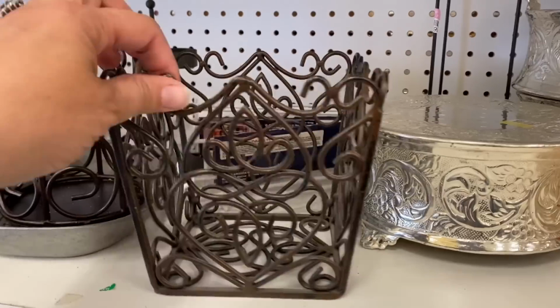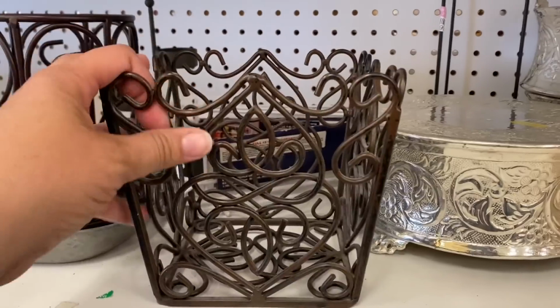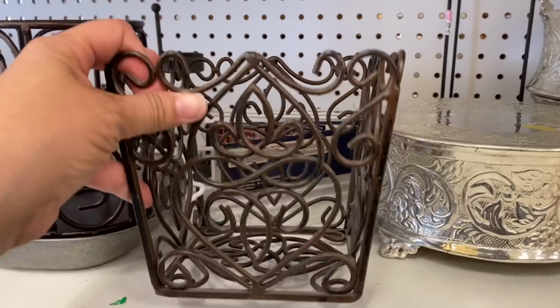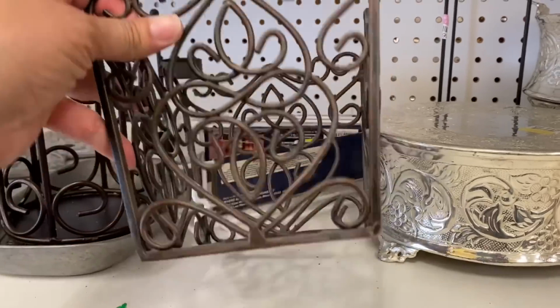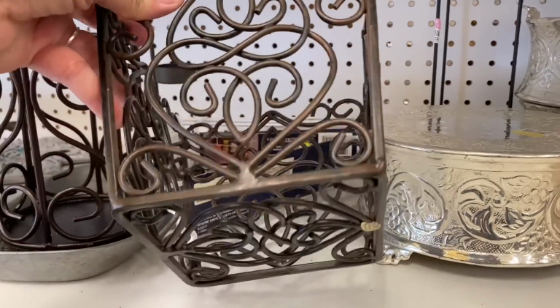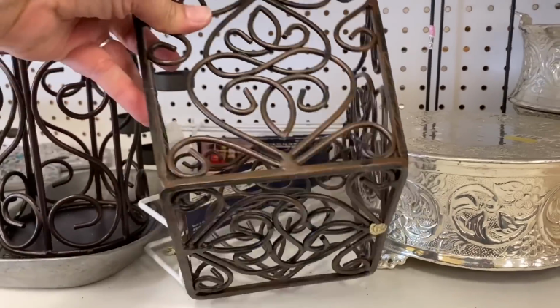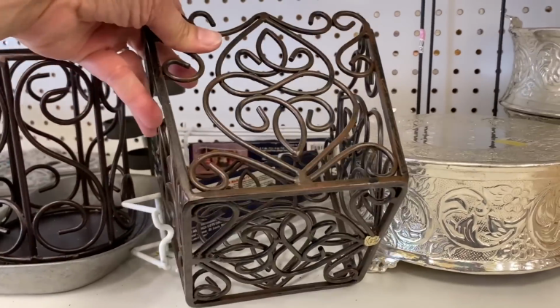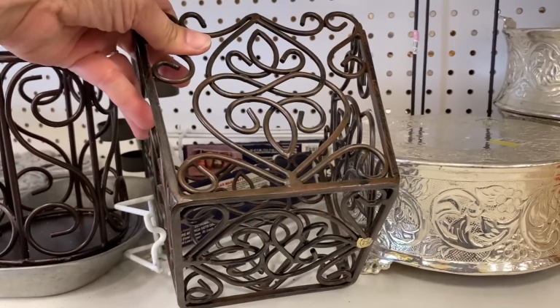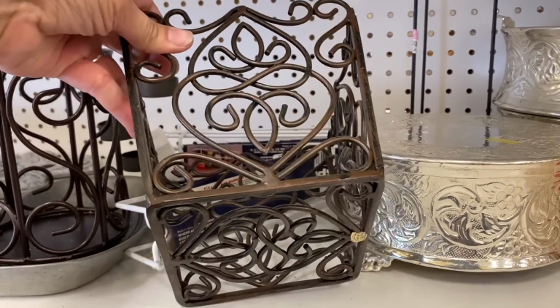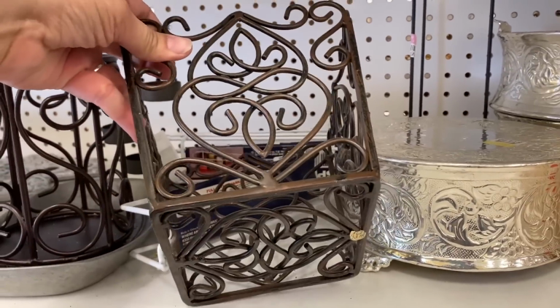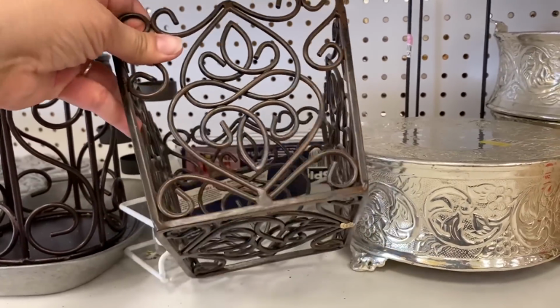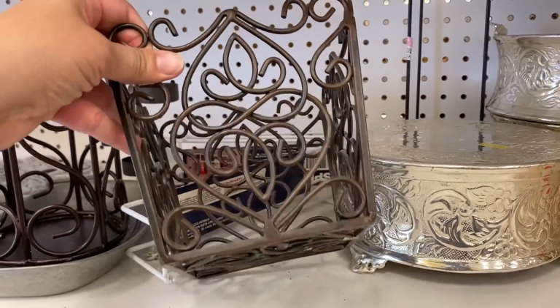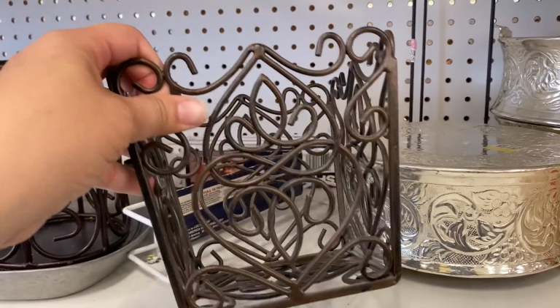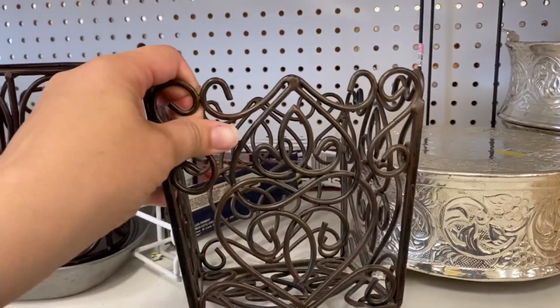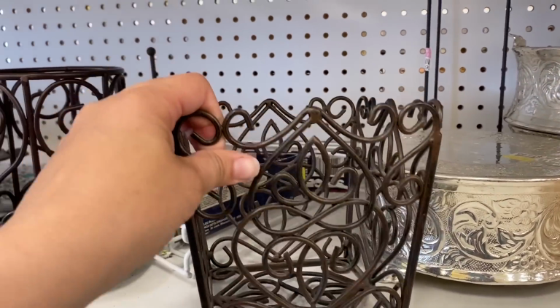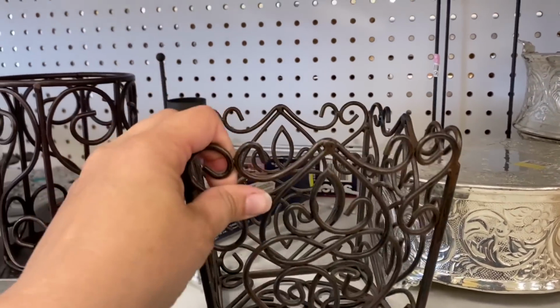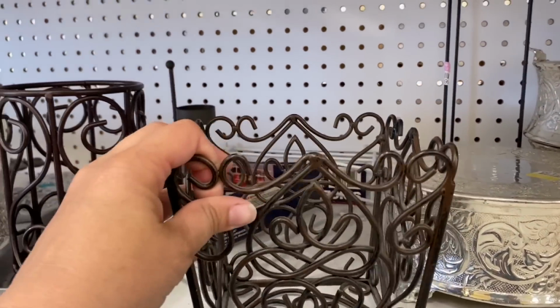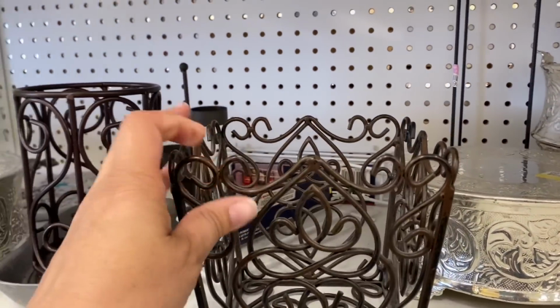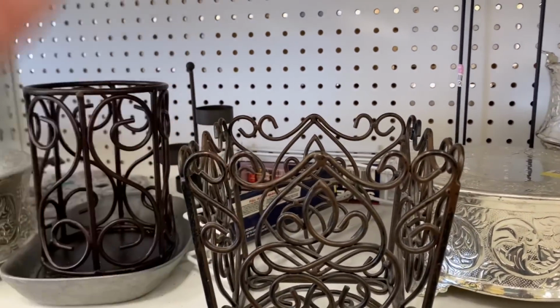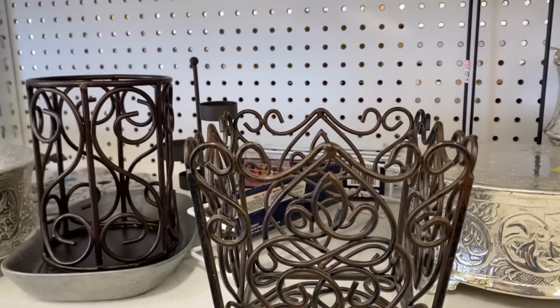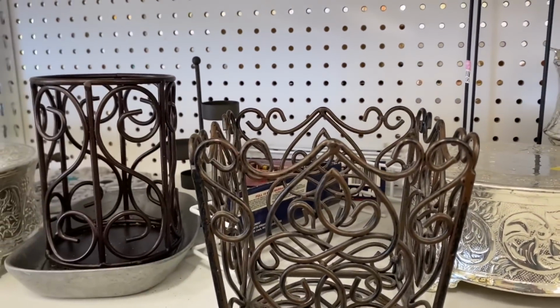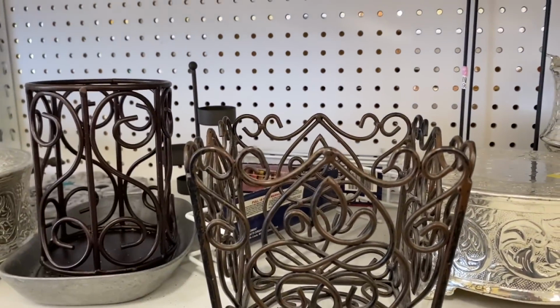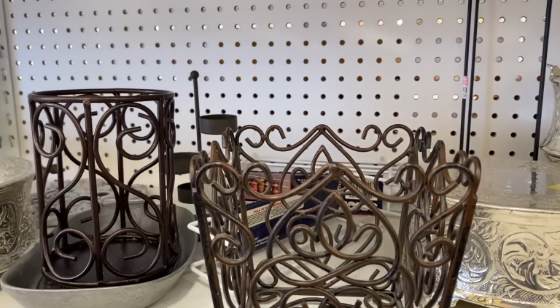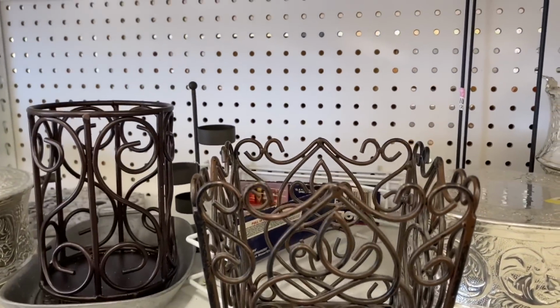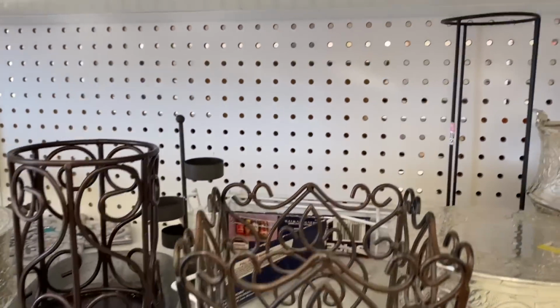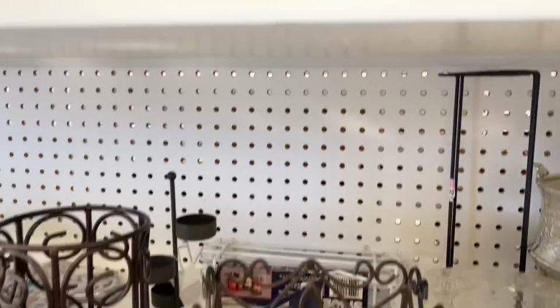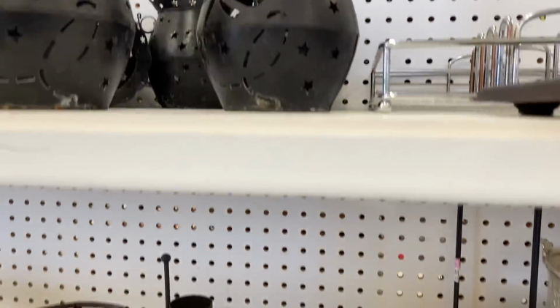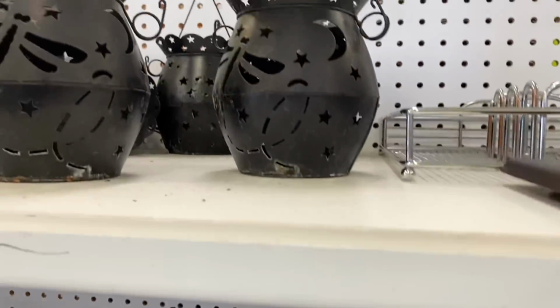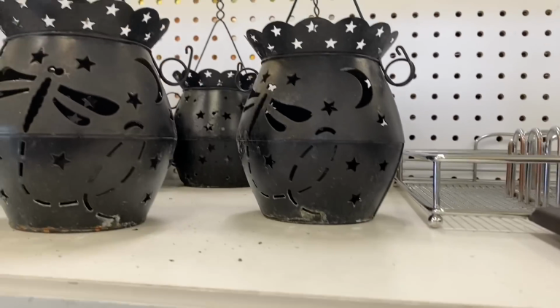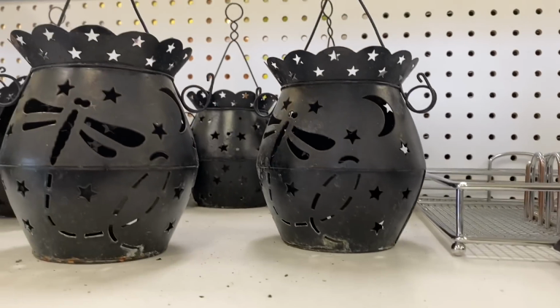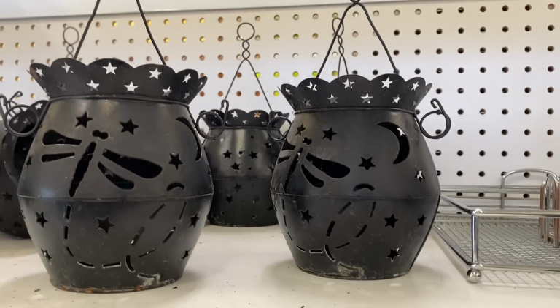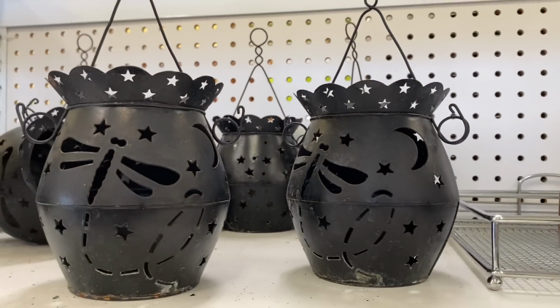I literally see these at every Goodwill I go into lately. Eventually I guess I'll buy some — I think they'd be nice on a porch with a plant in them.